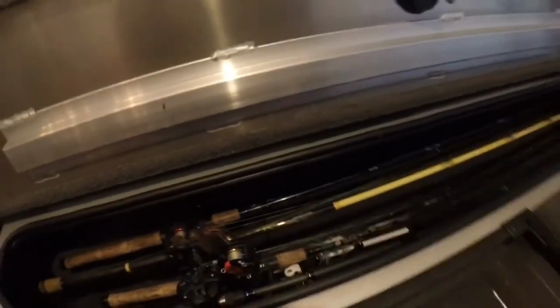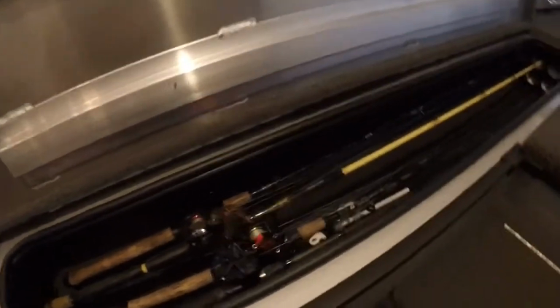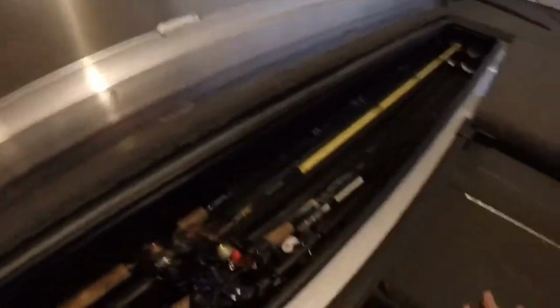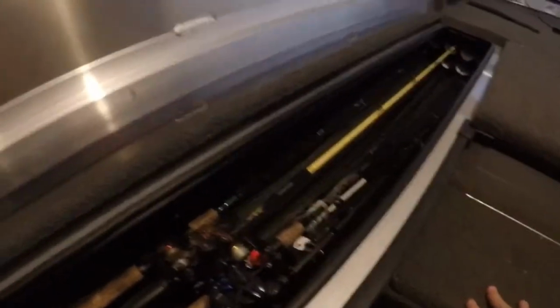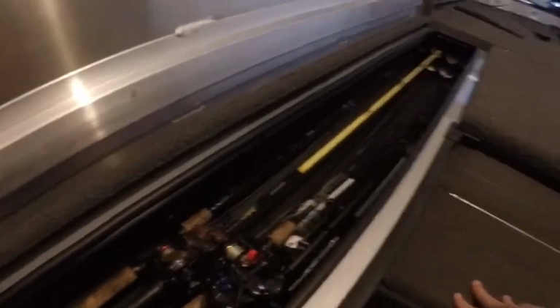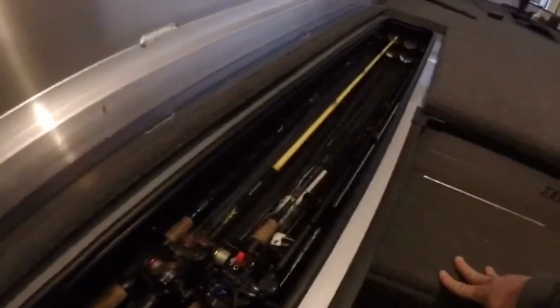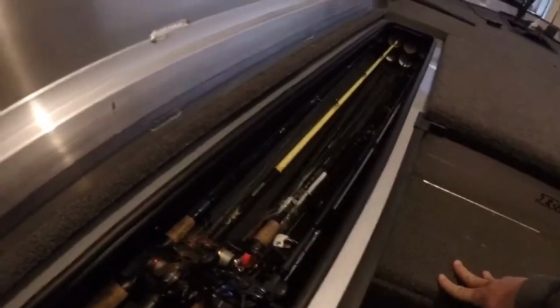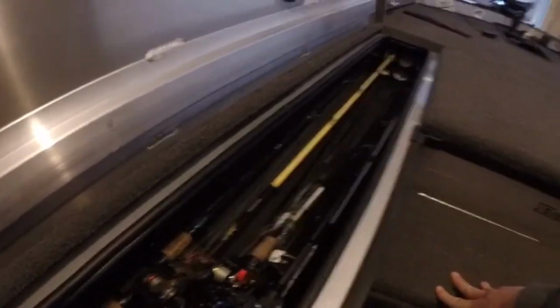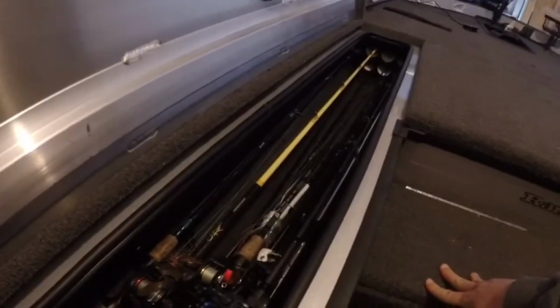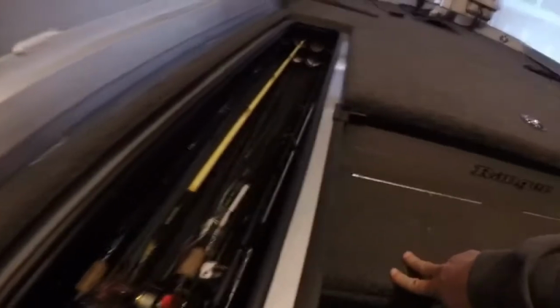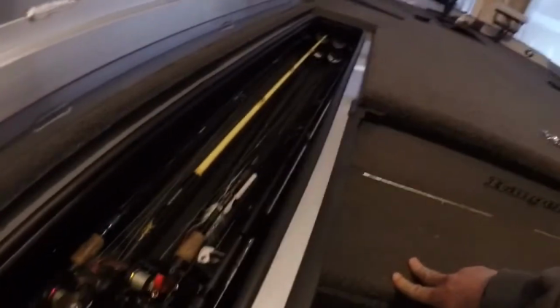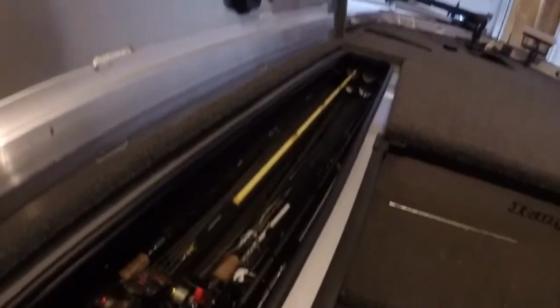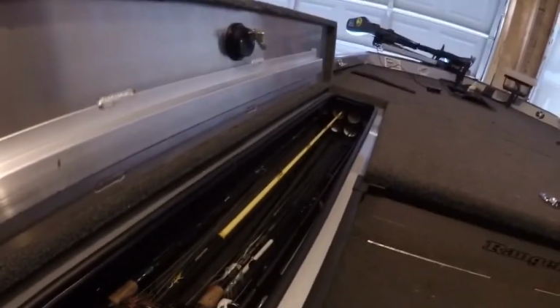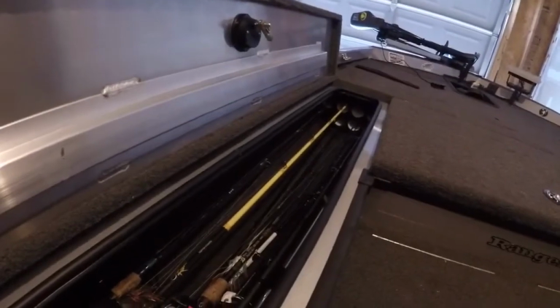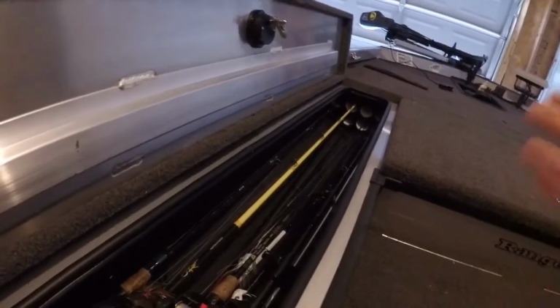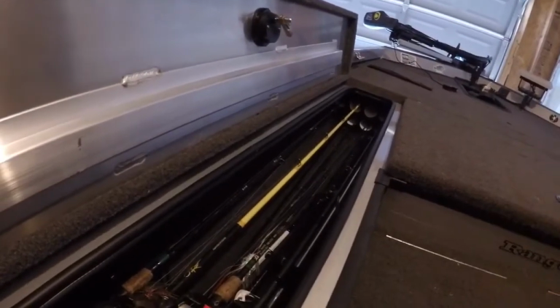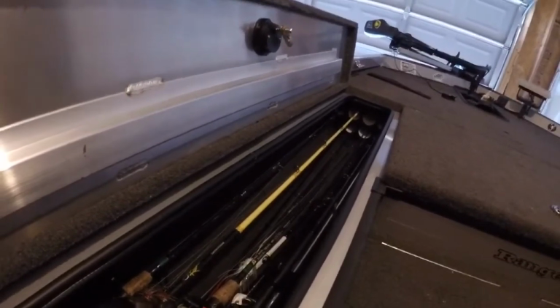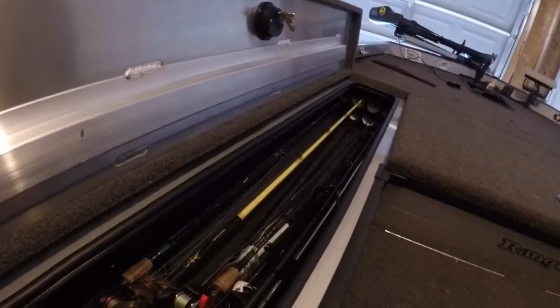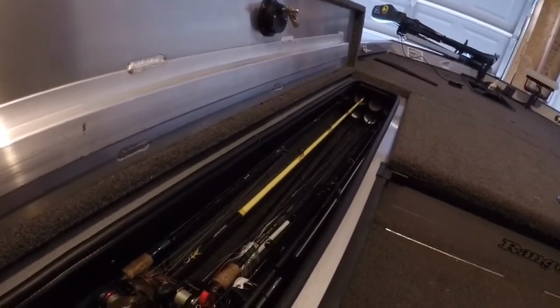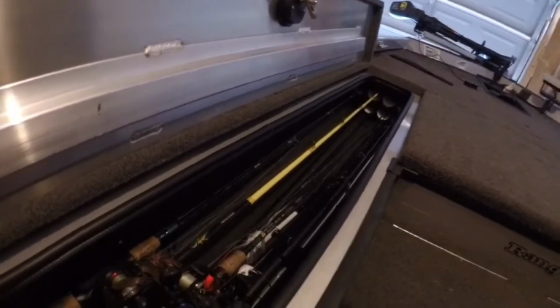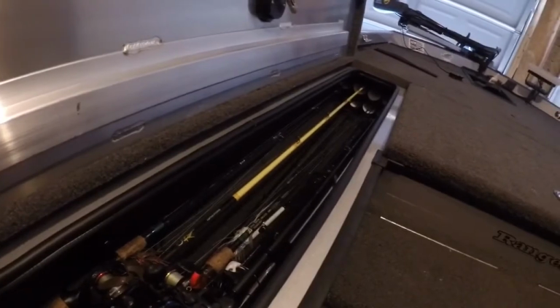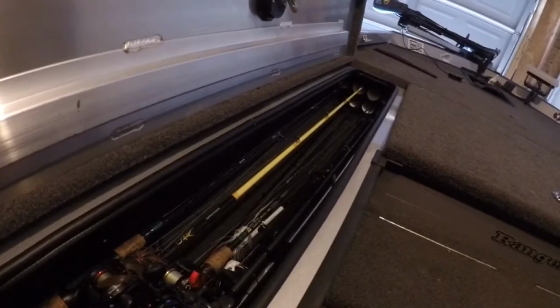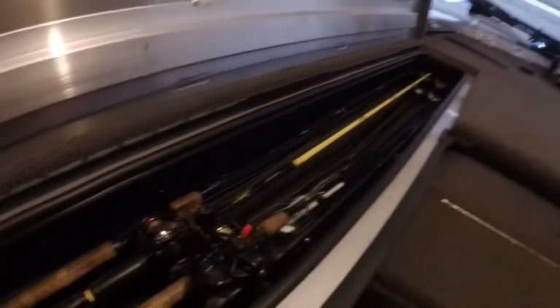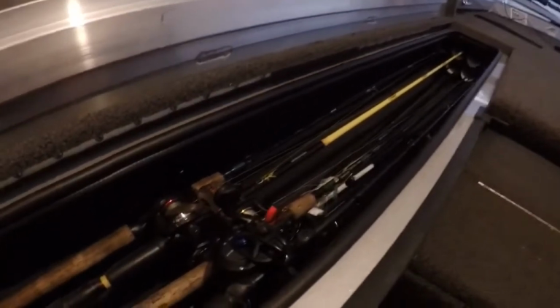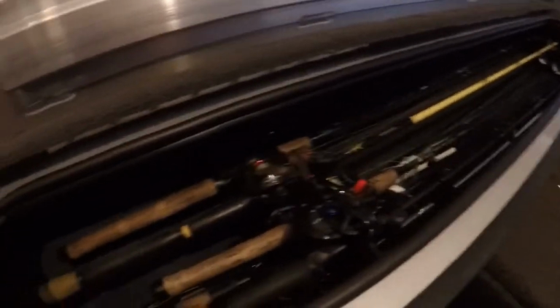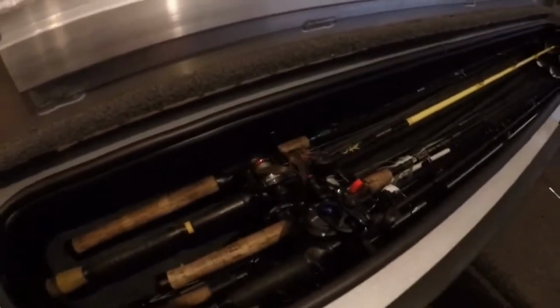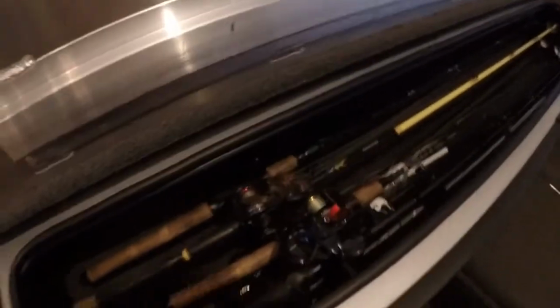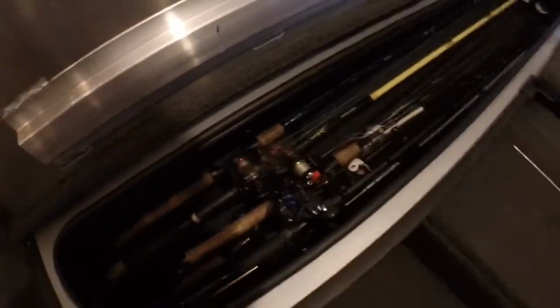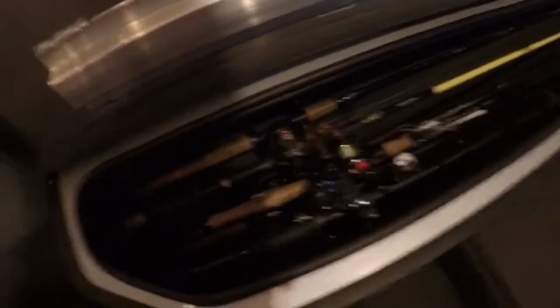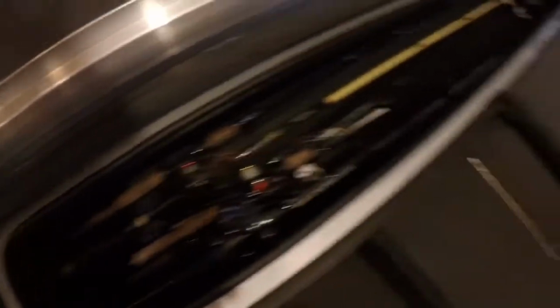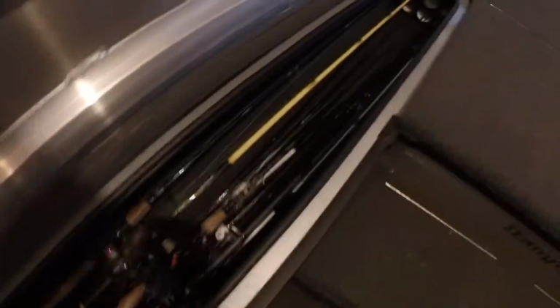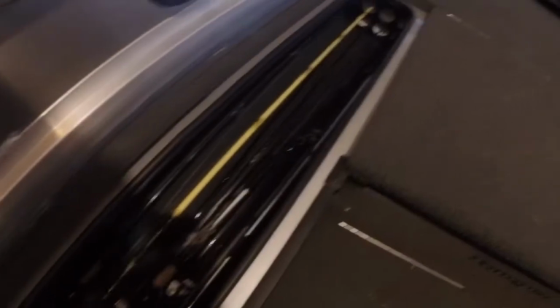I think I have 10 rods in here. There are only seven tubes but I usually double up, and I think it's fair to say they can probably fit at least three or four more rods in there.